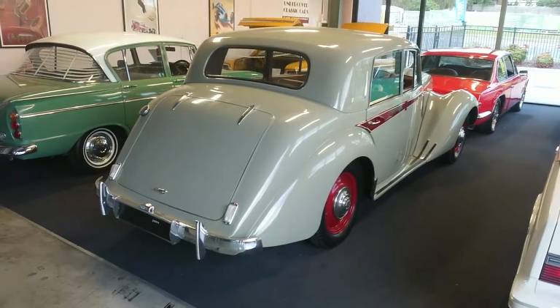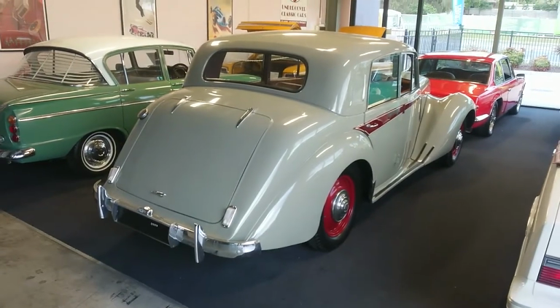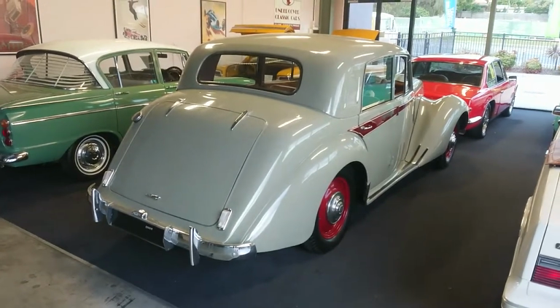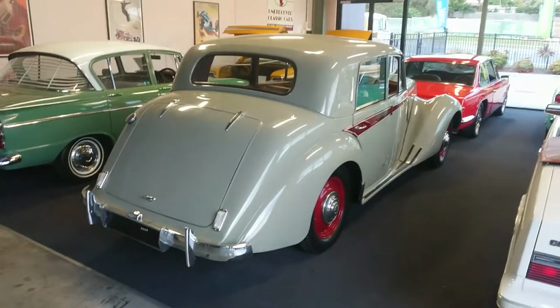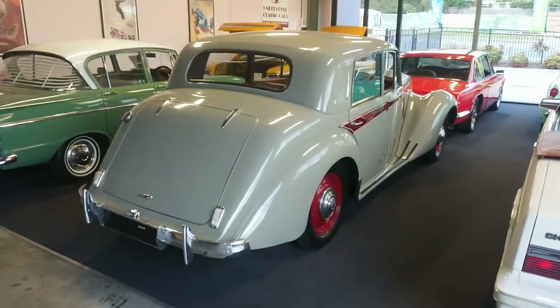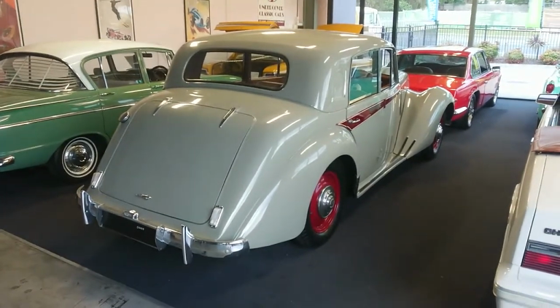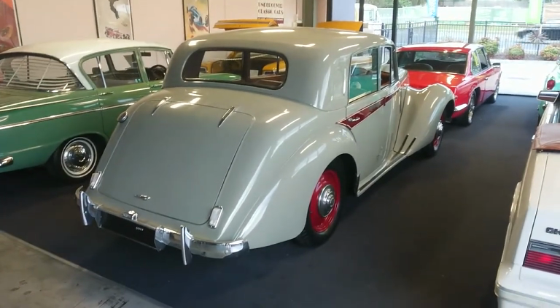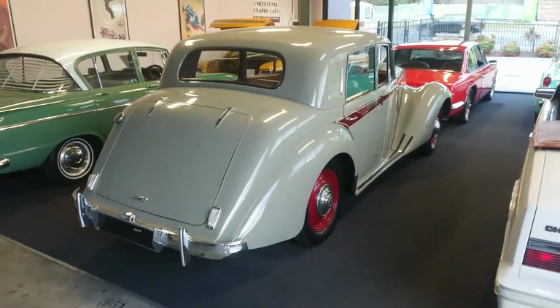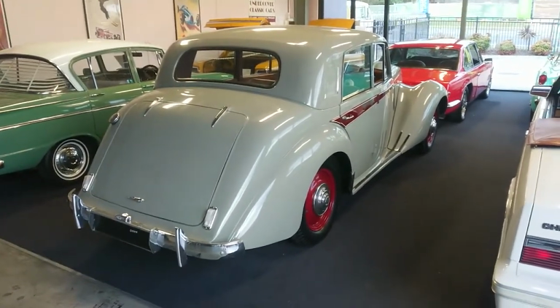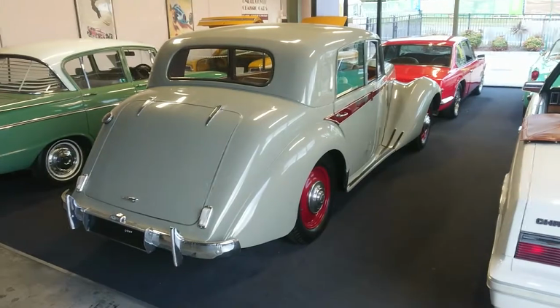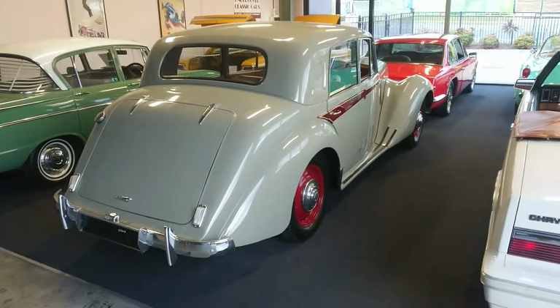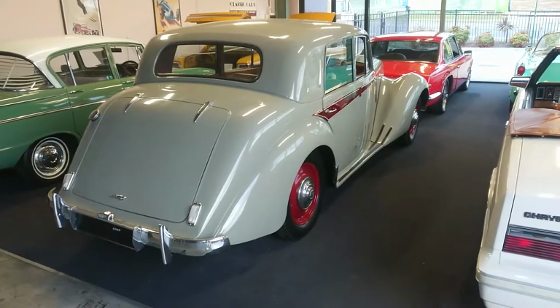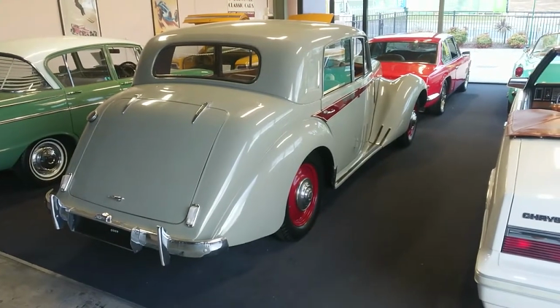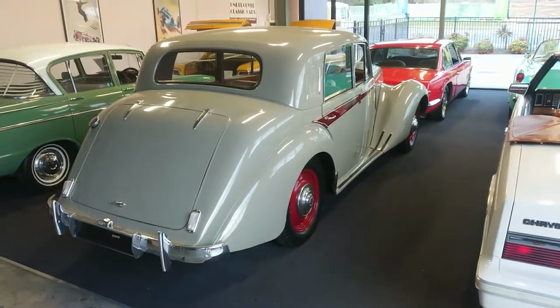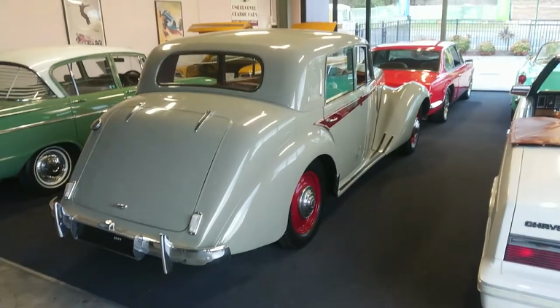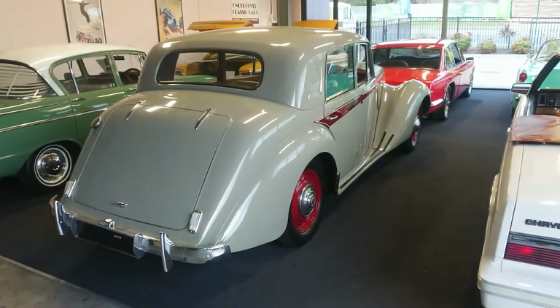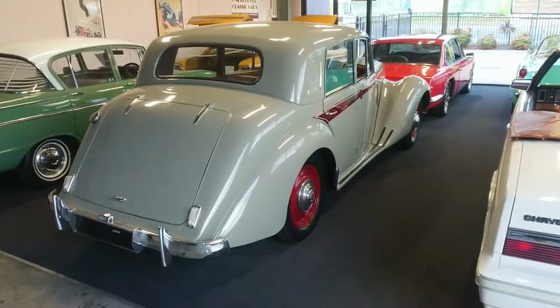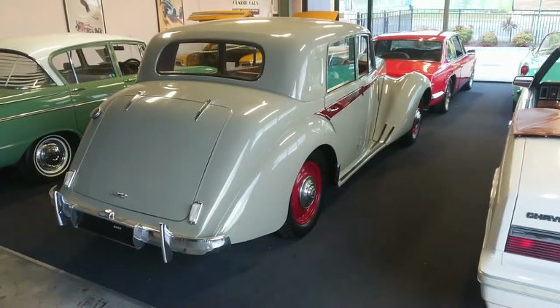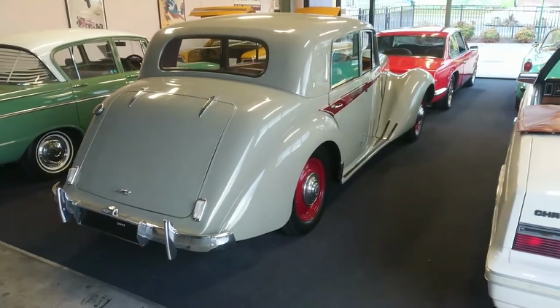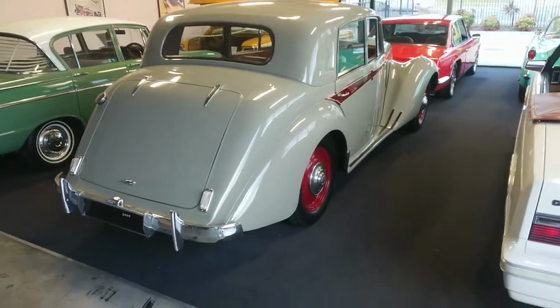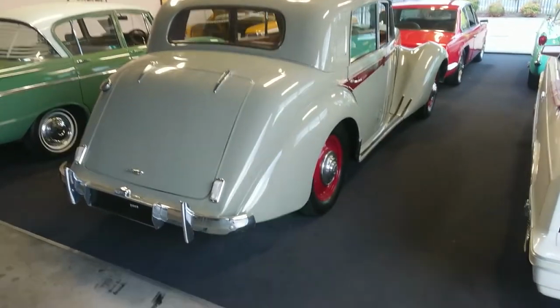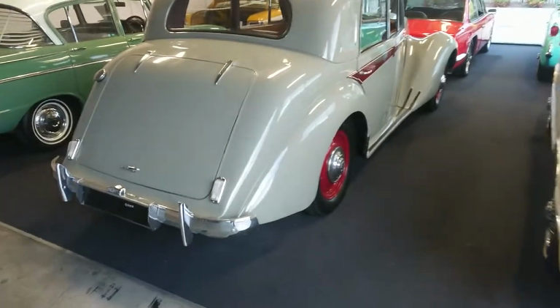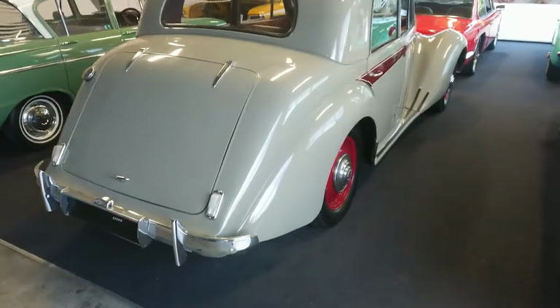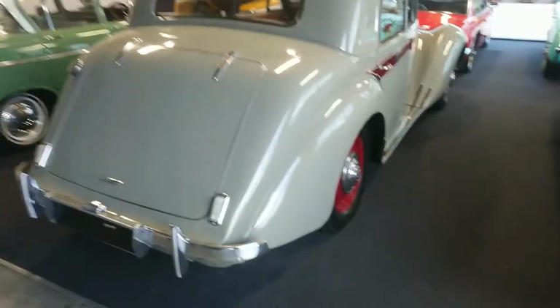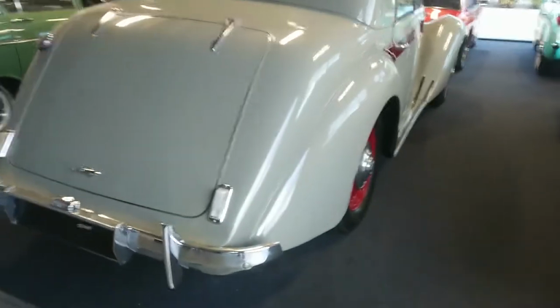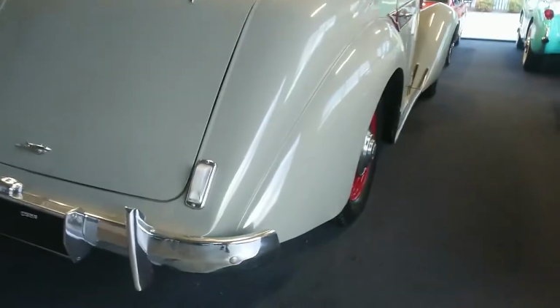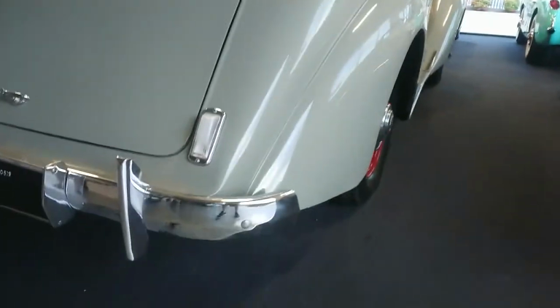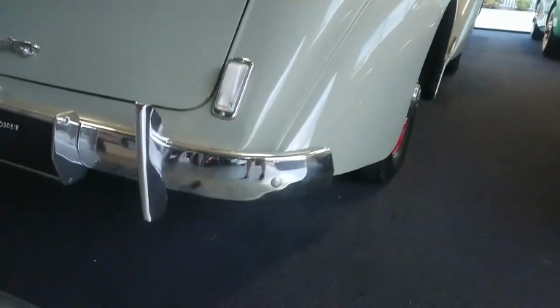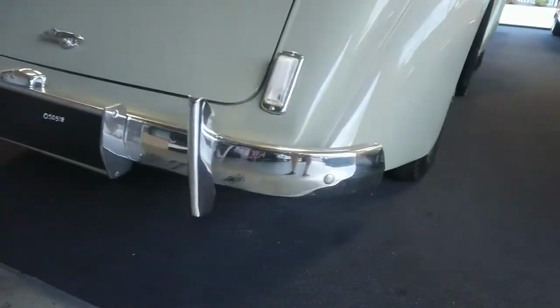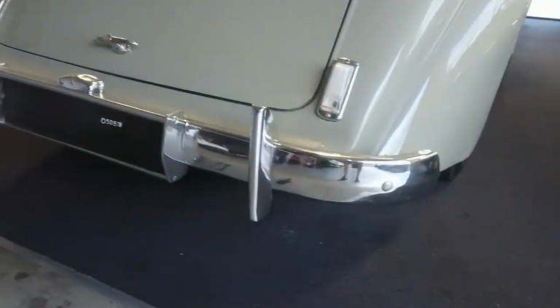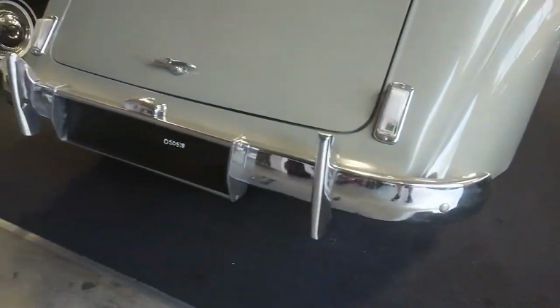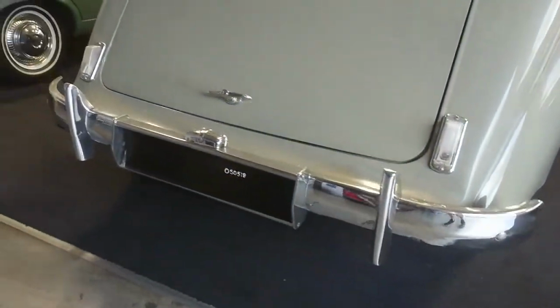Hi Arnie, Locky here from Undercover Cars. As promised, here's a walk-around video of the Armstrong Siddeley Whitley to give you an idea of how nice the car is.